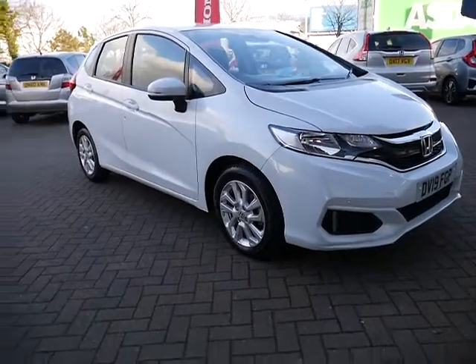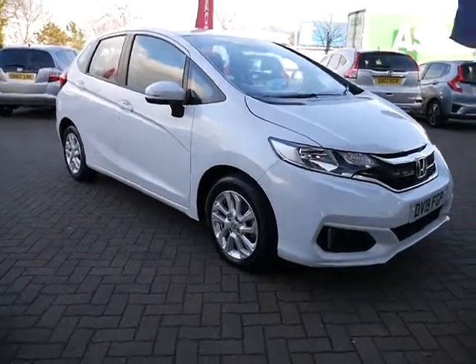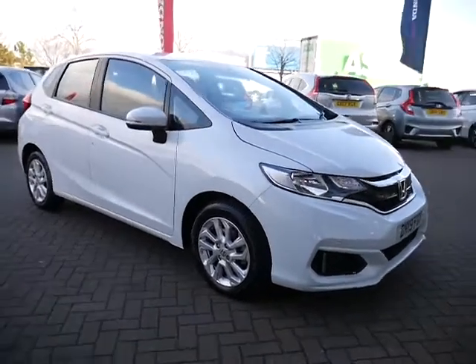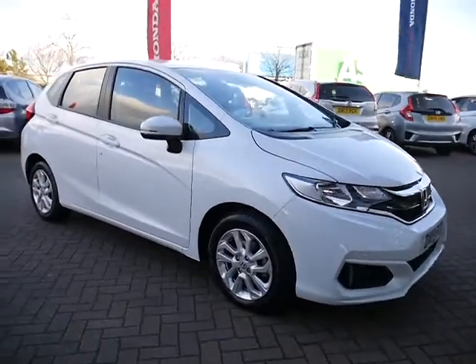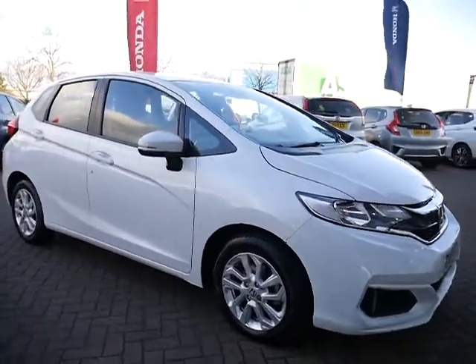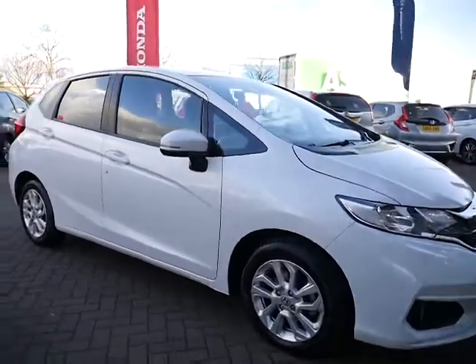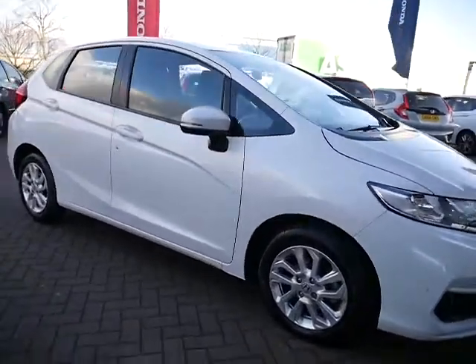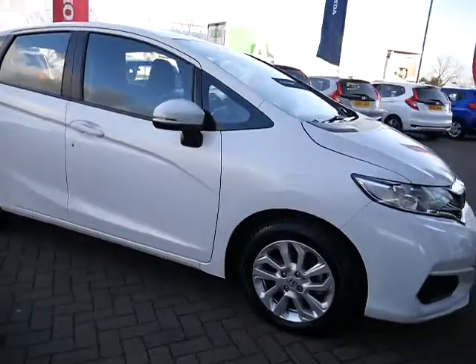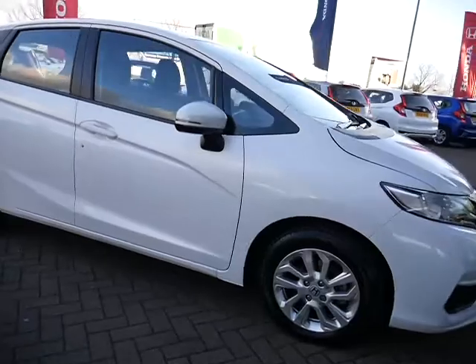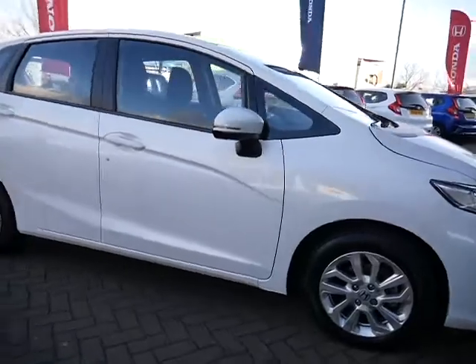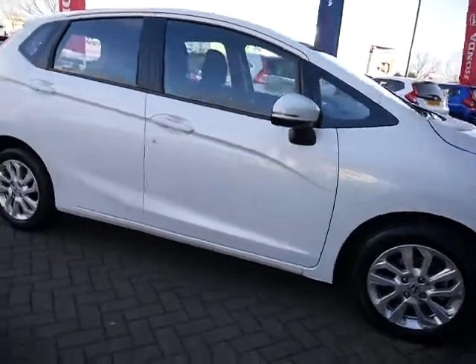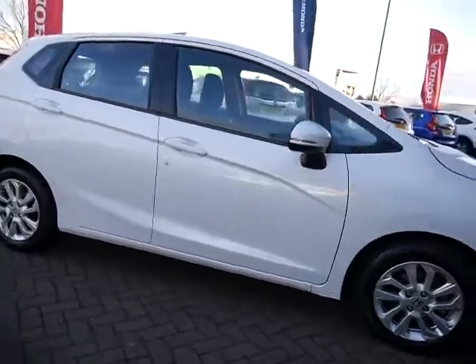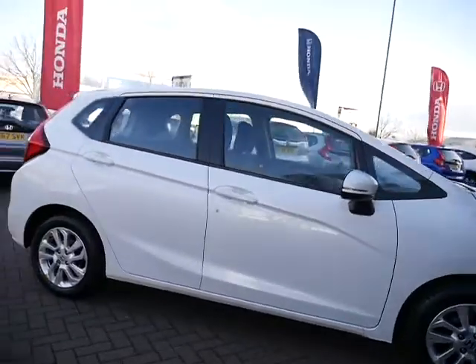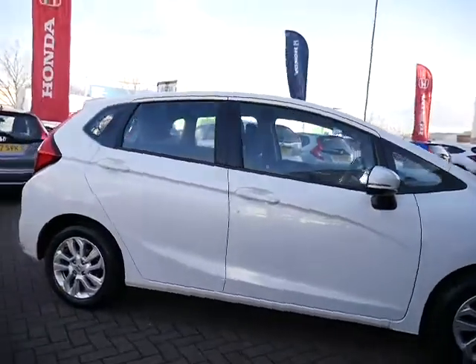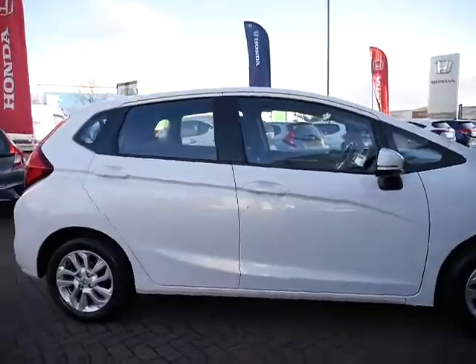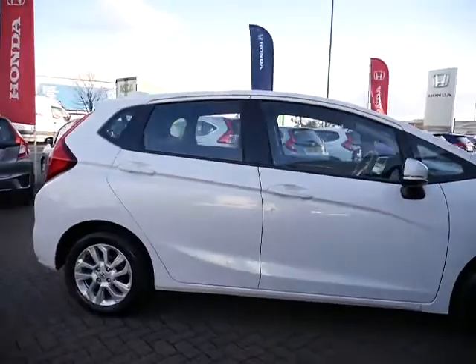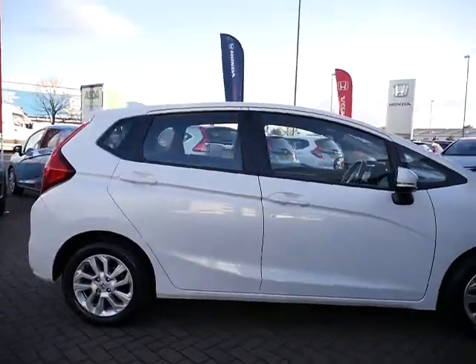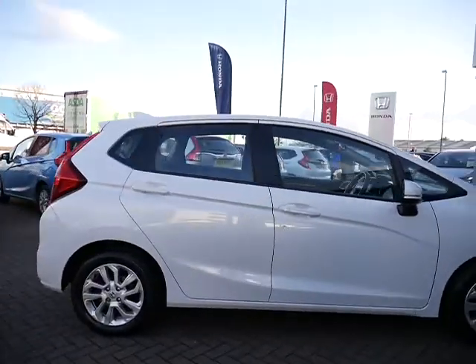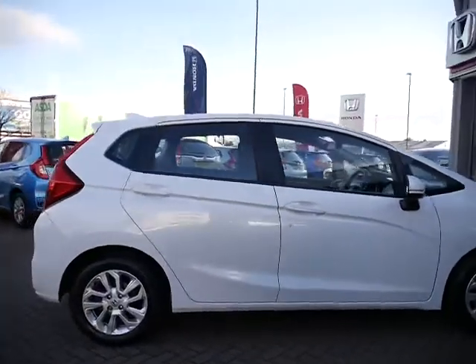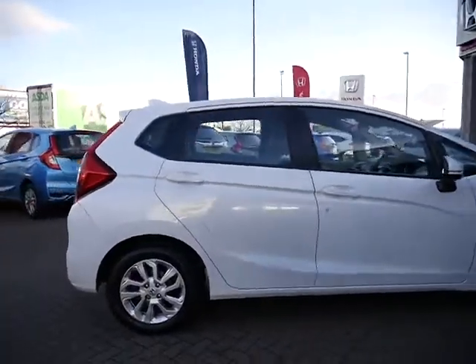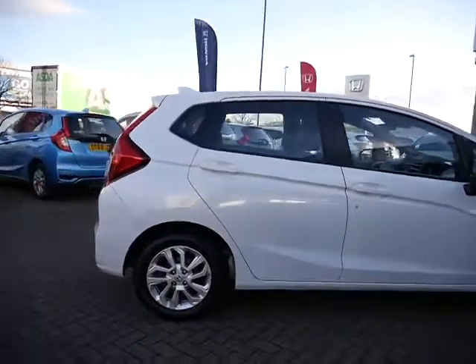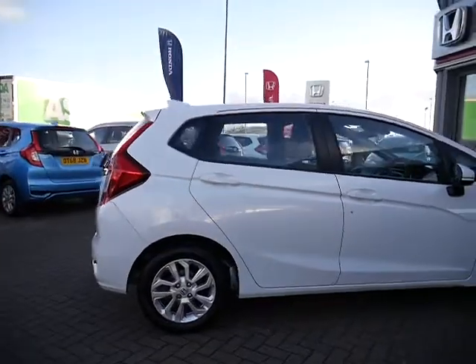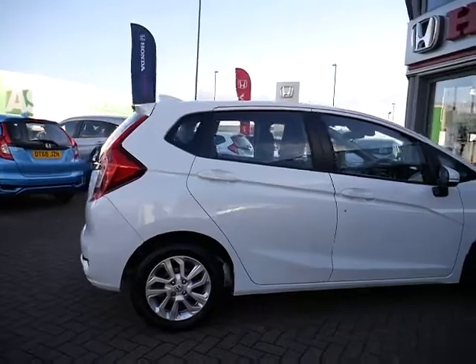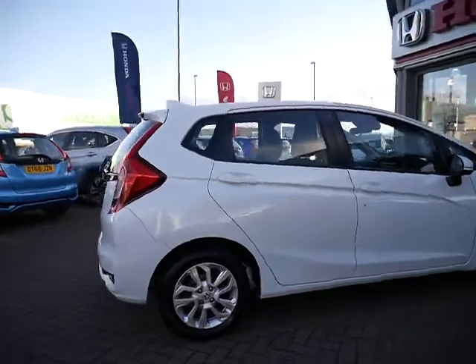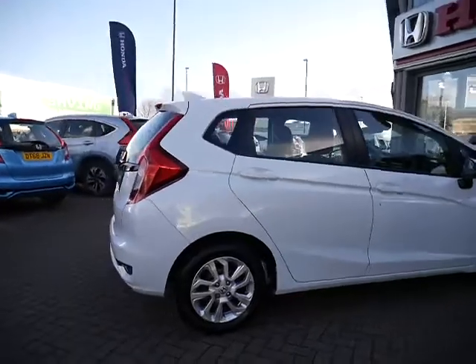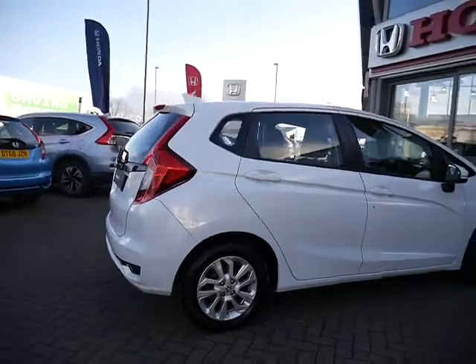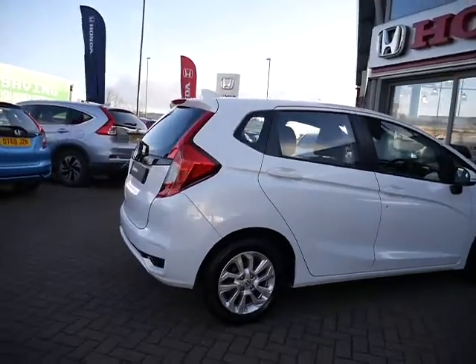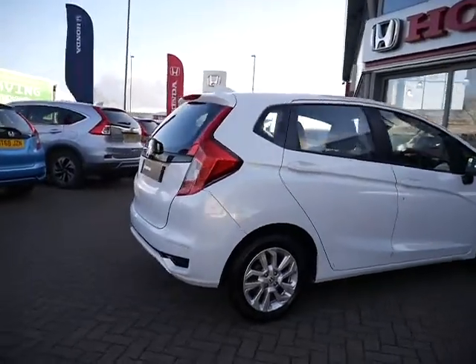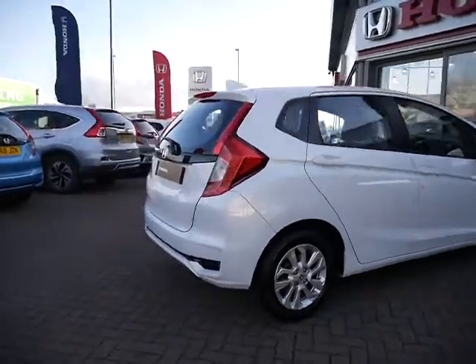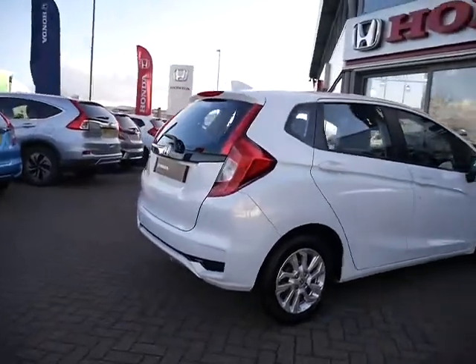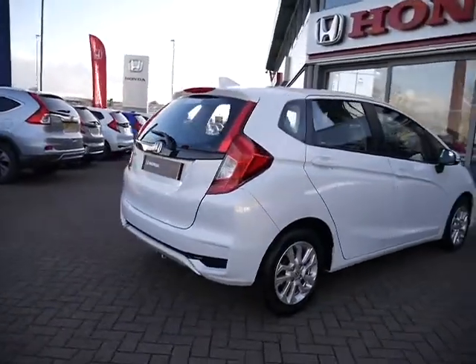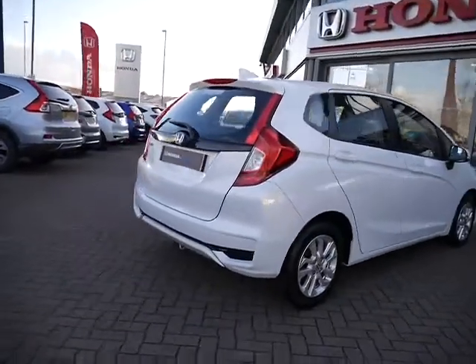Hello and welcome to JT Hughes Honda. Today I'm going to be showing you around this Honda Jazz. This Jazz is a 1.3 petrol manual and the spec of this car is an SE.